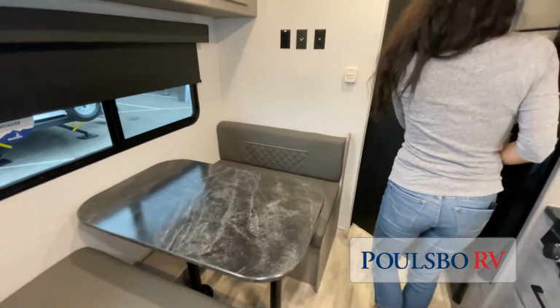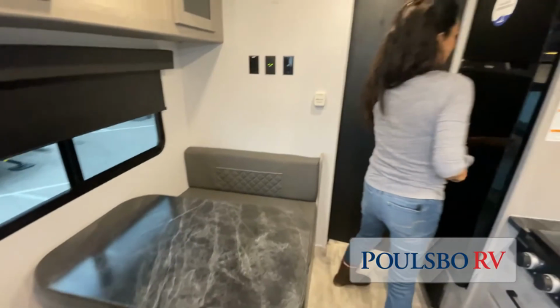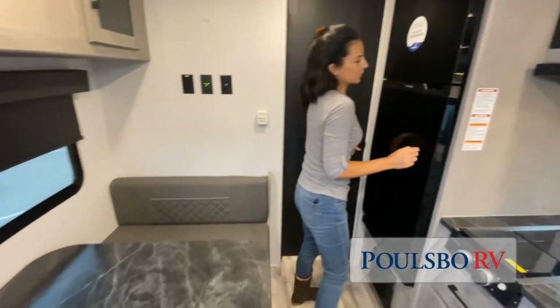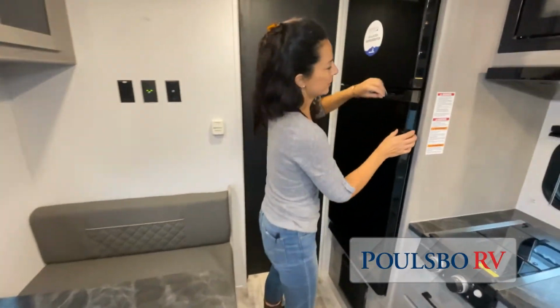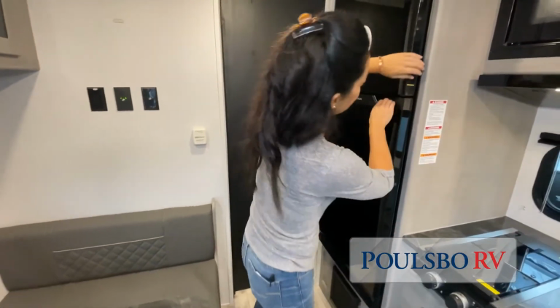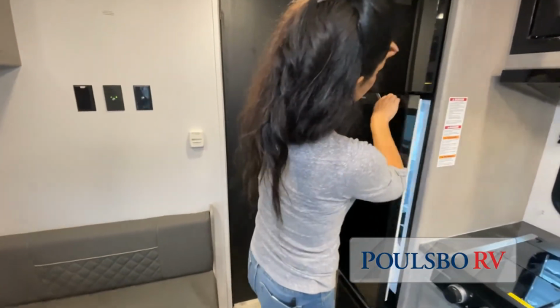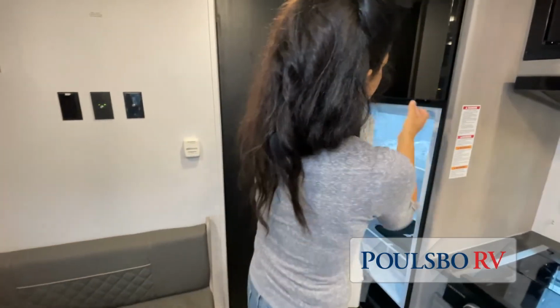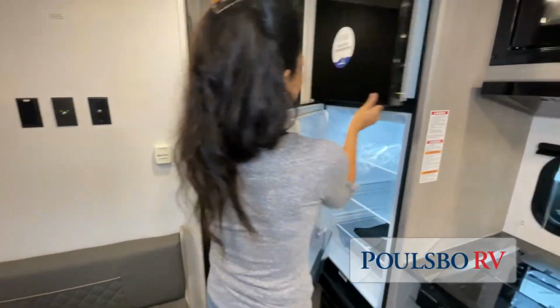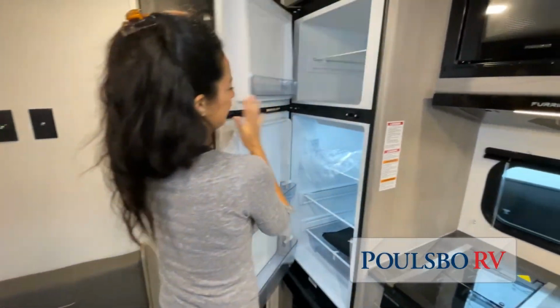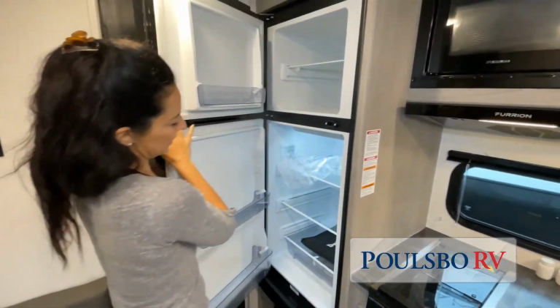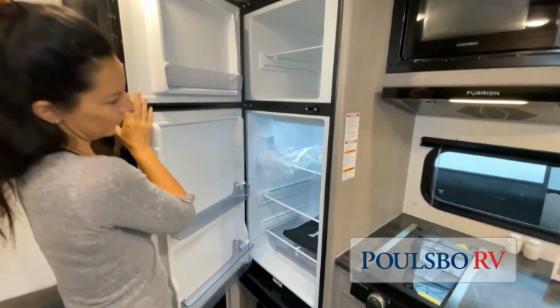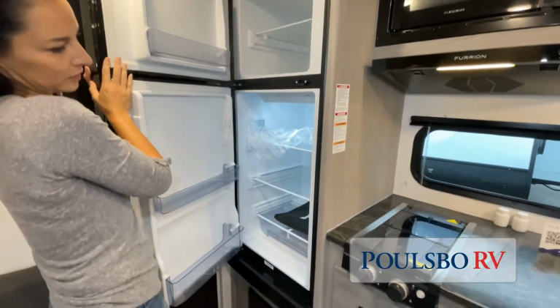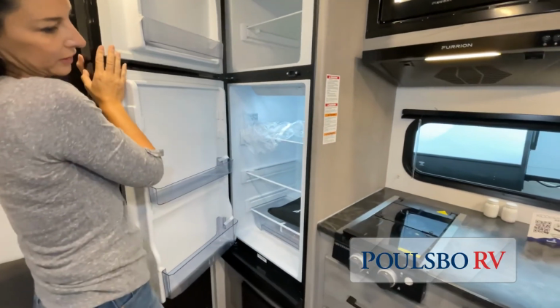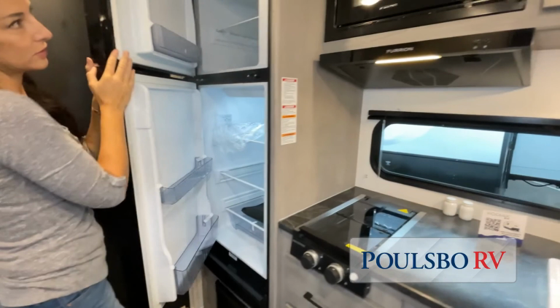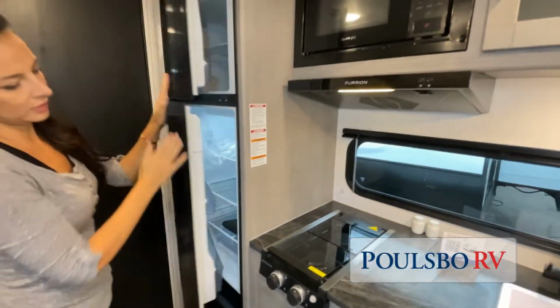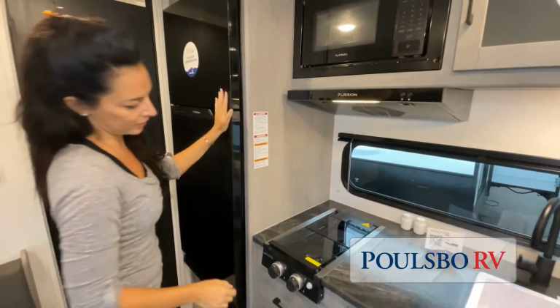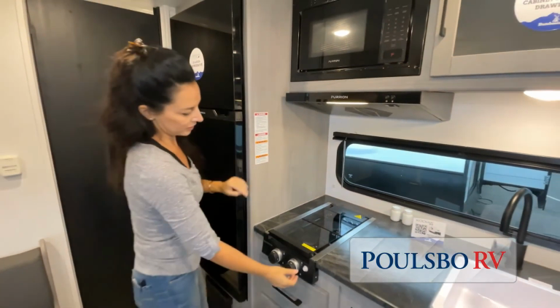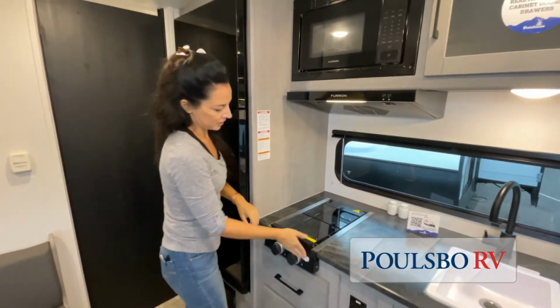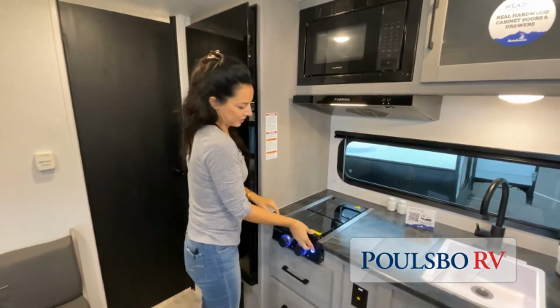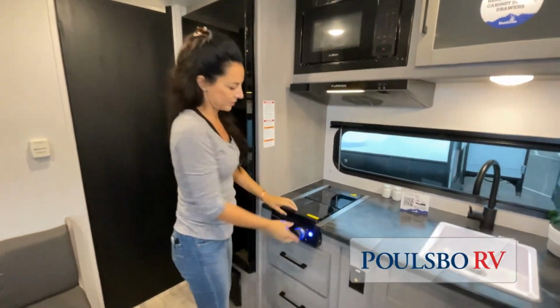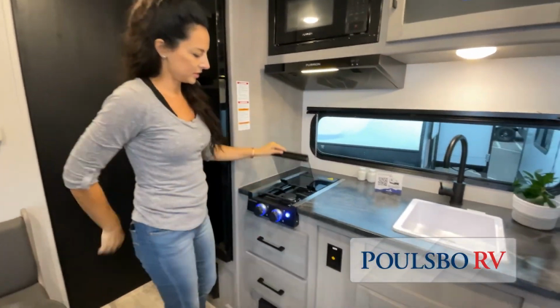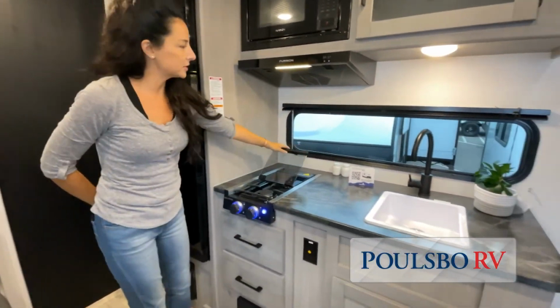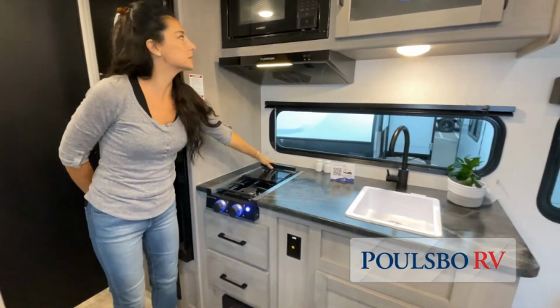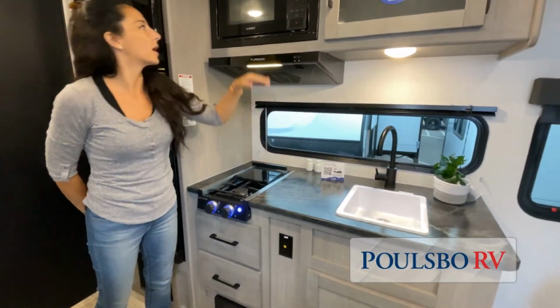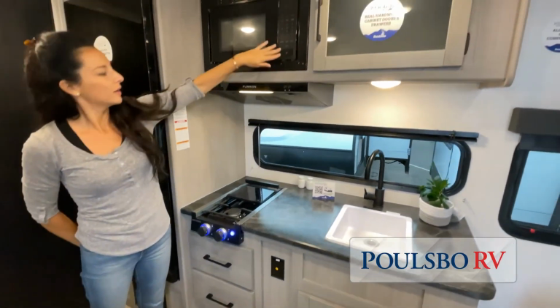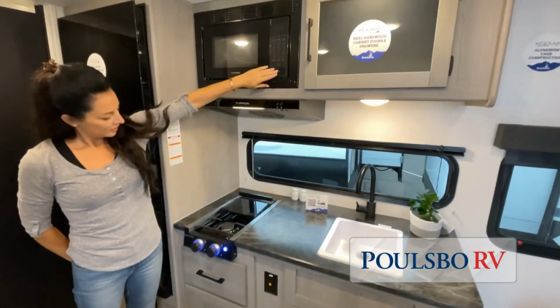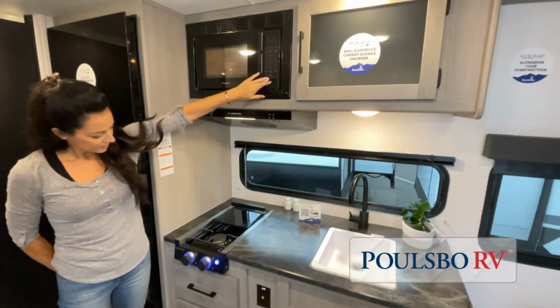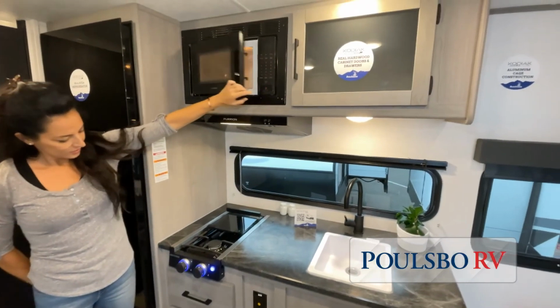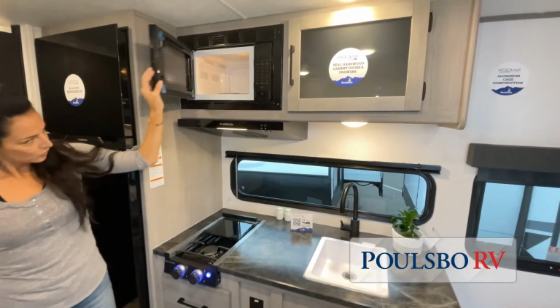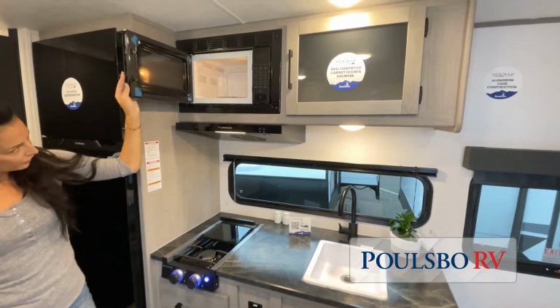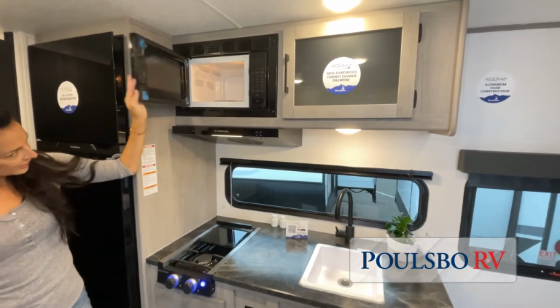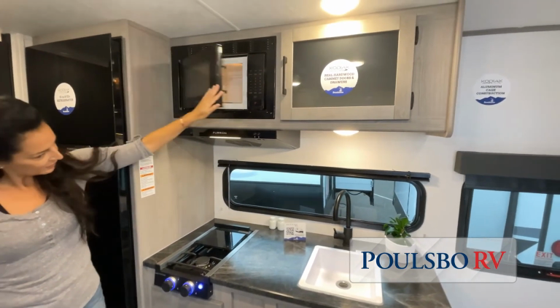The manufacturer has used every possible space for storage. Of course, we can't show you everything on this short video. You really have to come in and see for yourself to fully appreciate all that this Poulsbo RV has to offer.